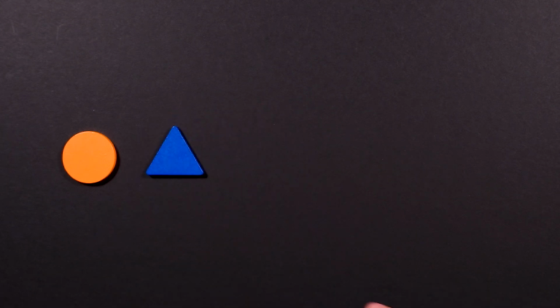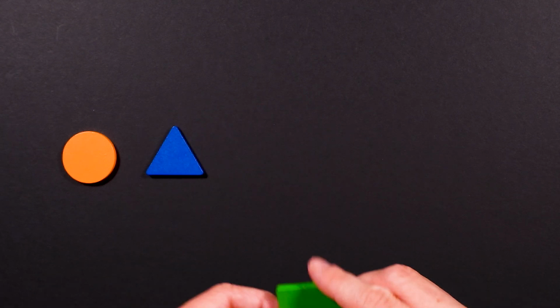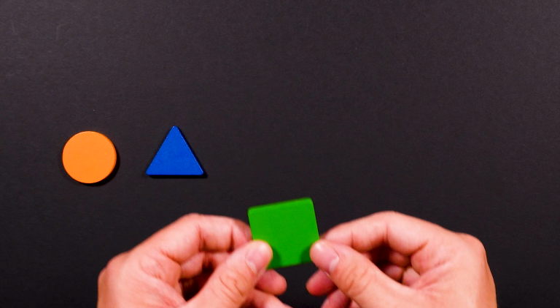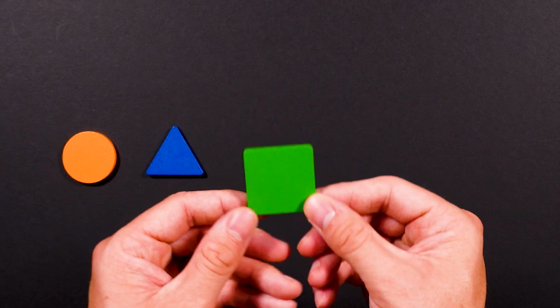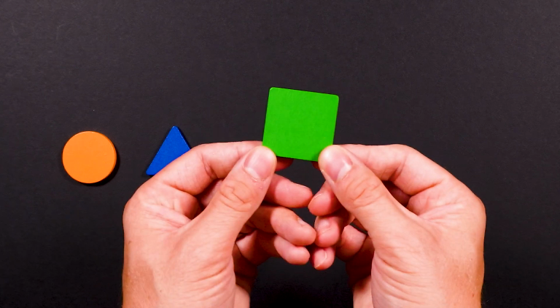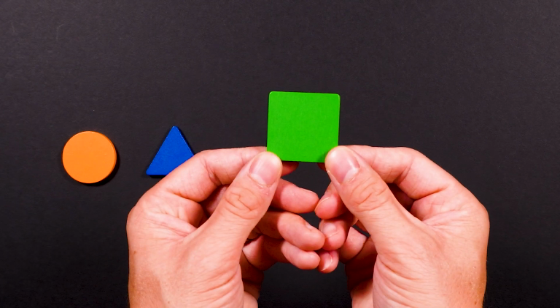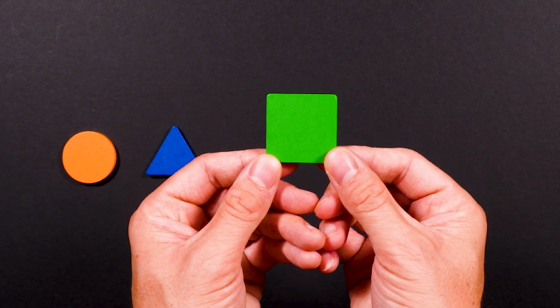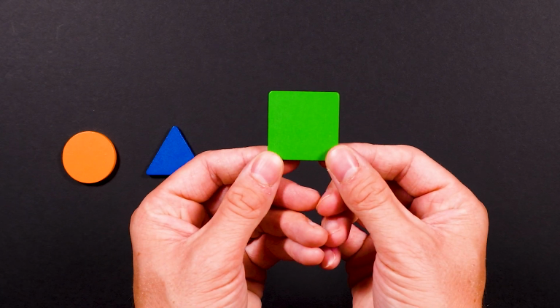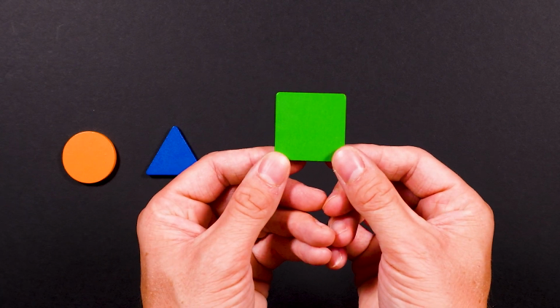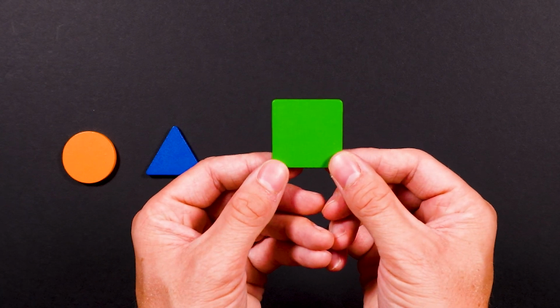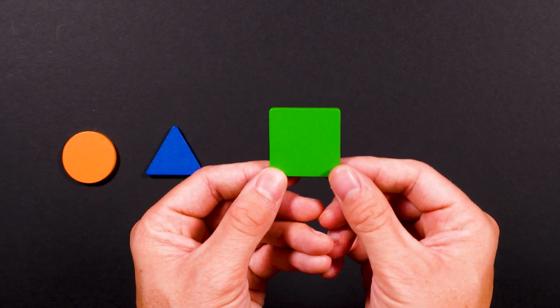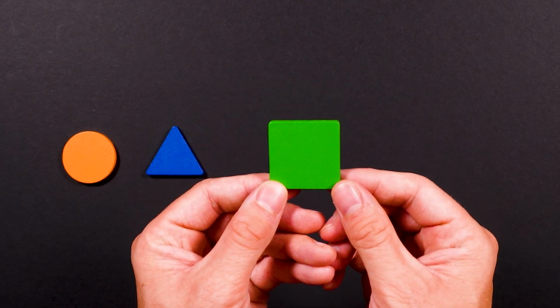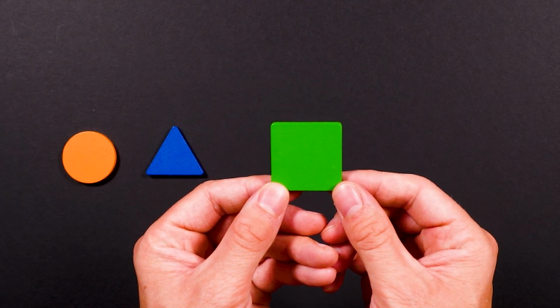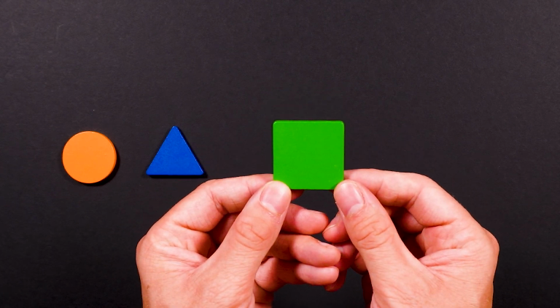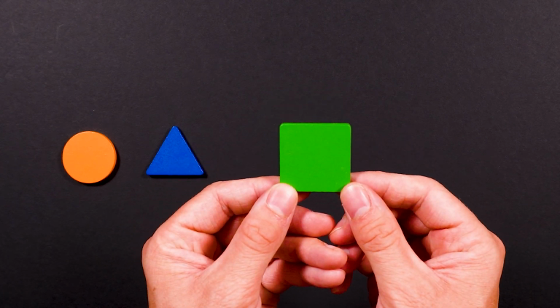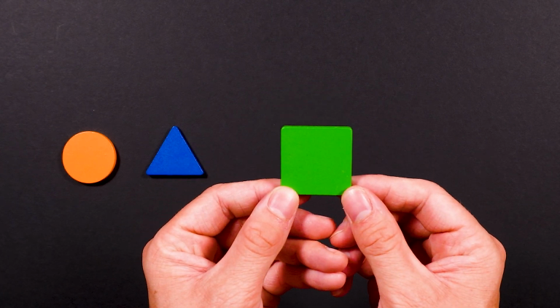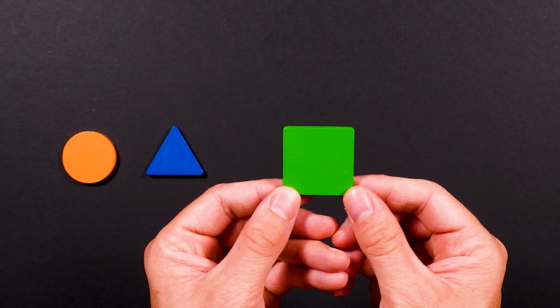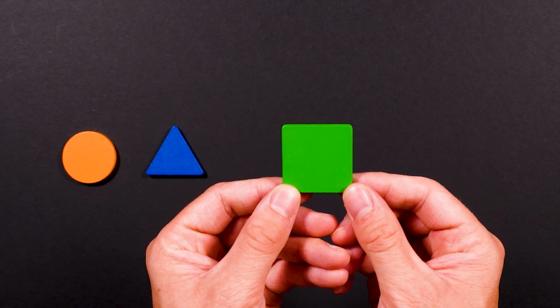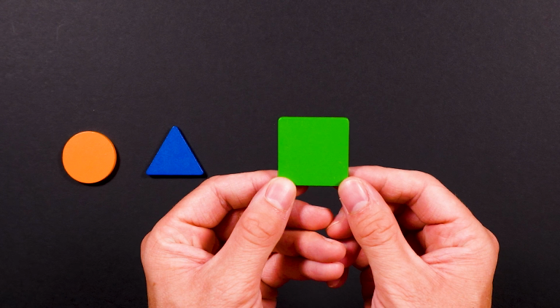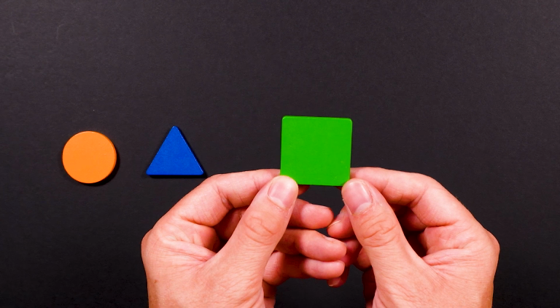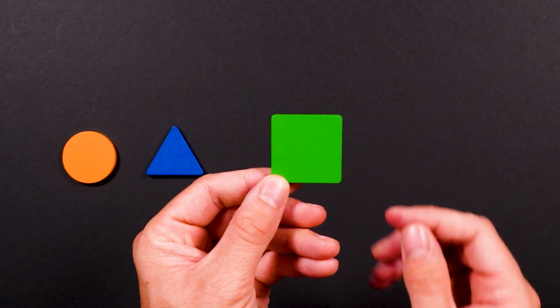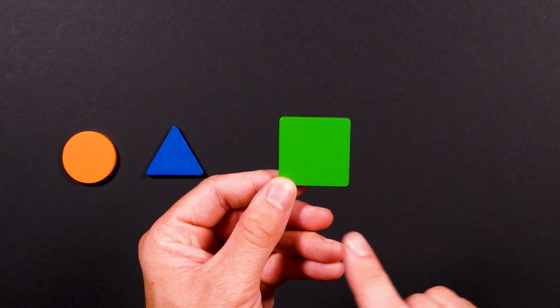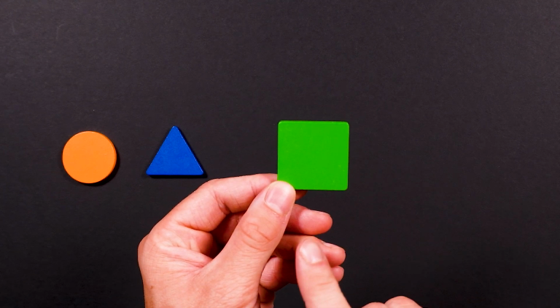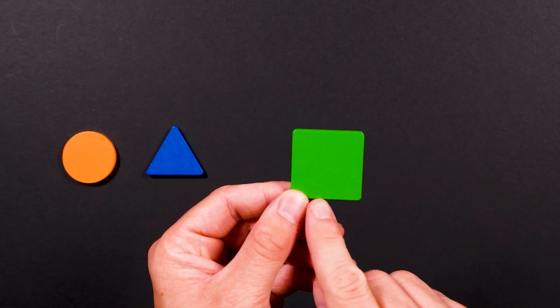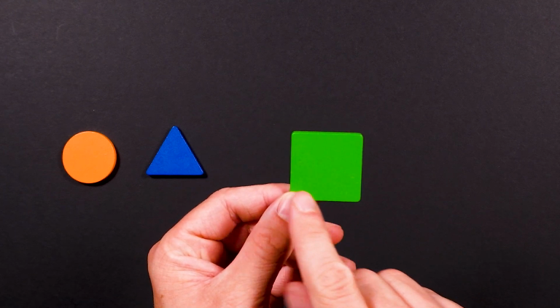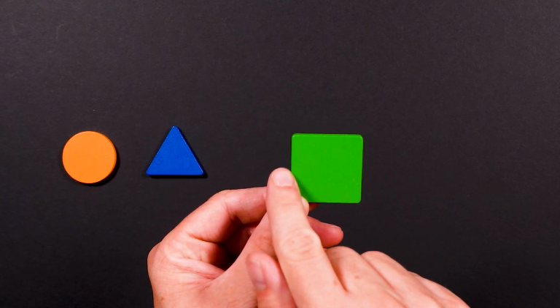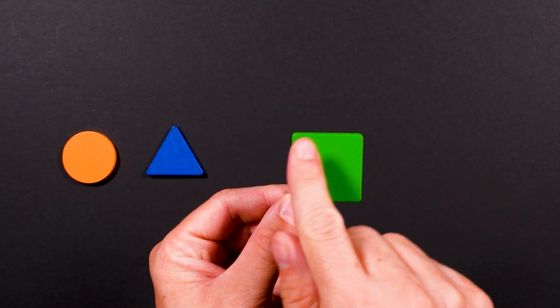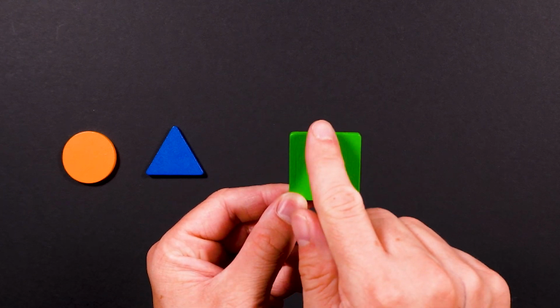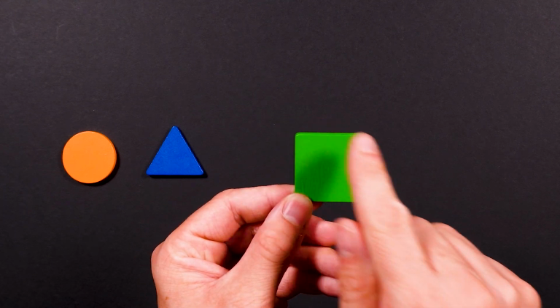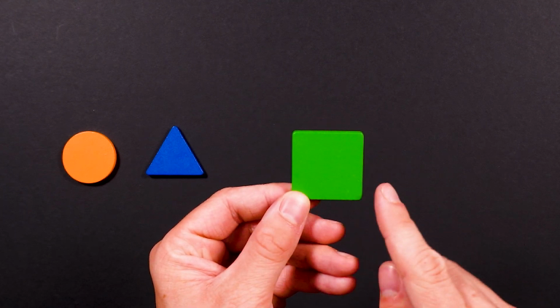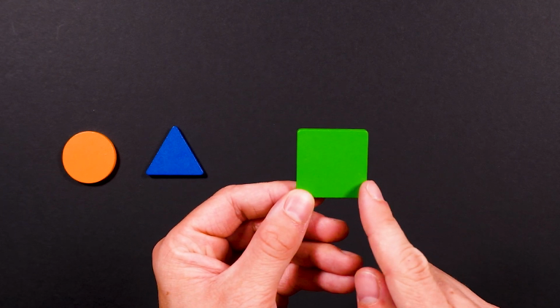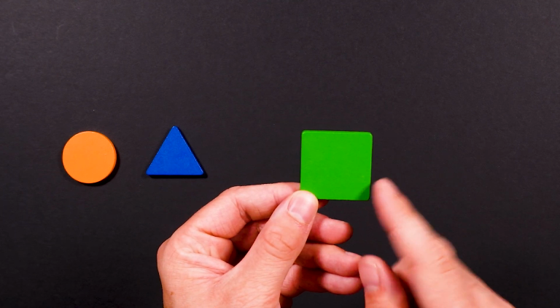This is a square. And it has one more side than a triangle, or one more line. One, two, three, four.